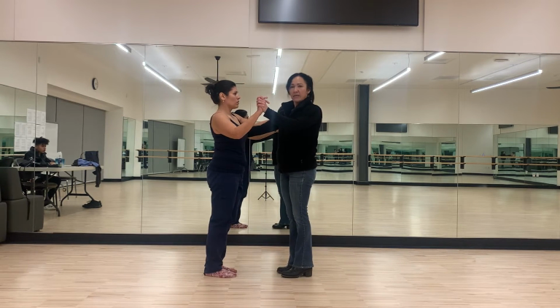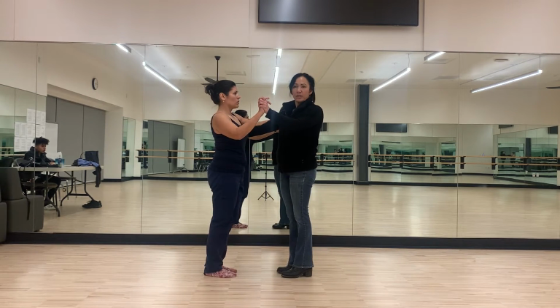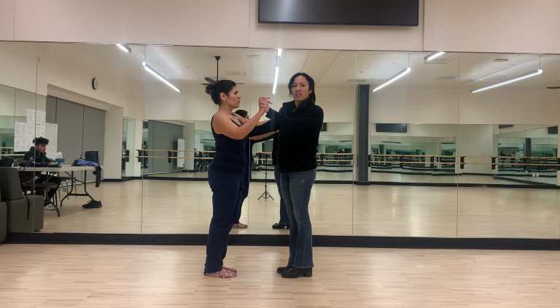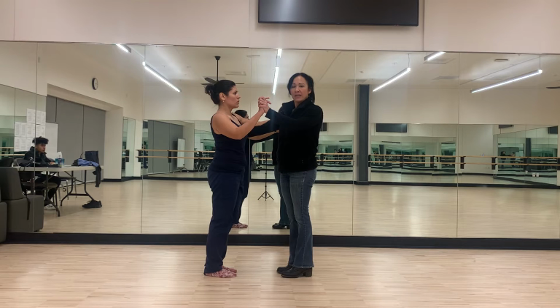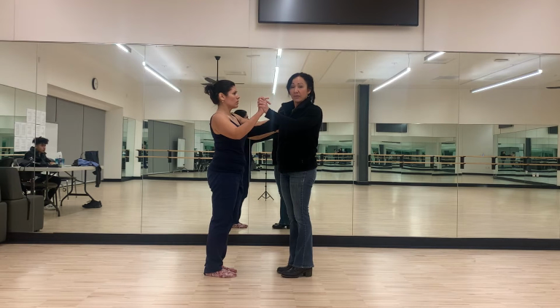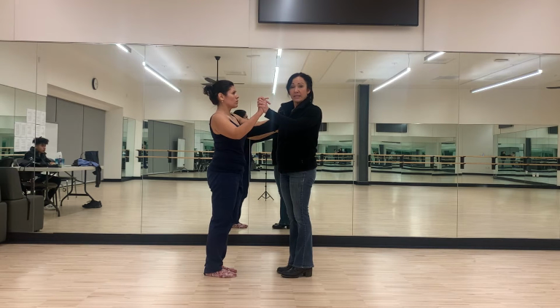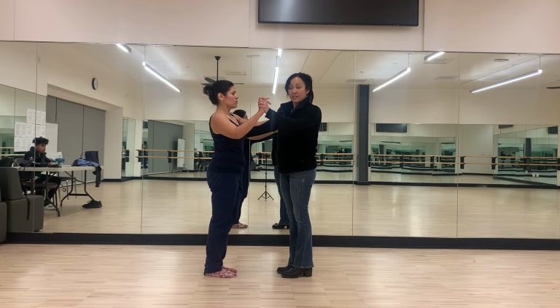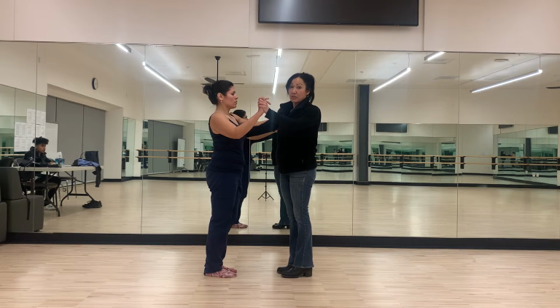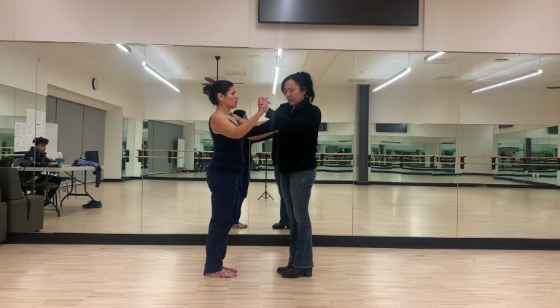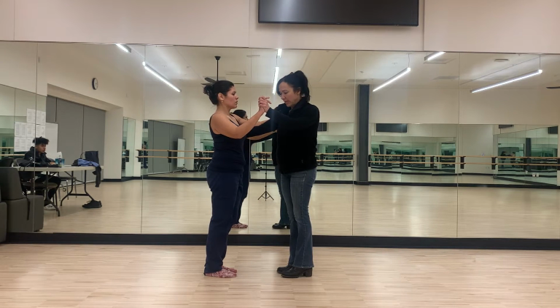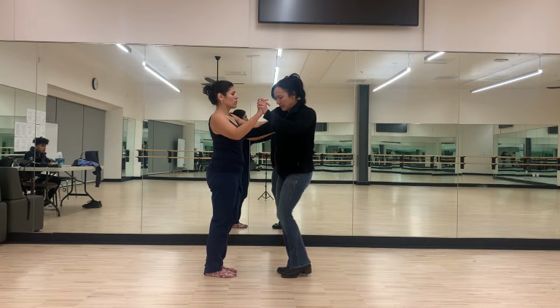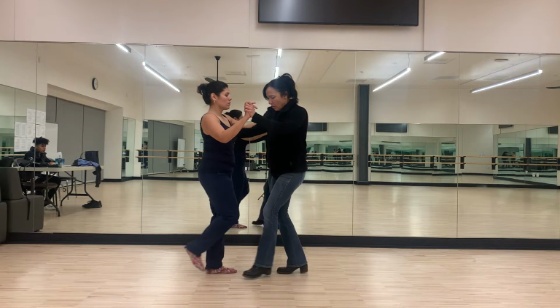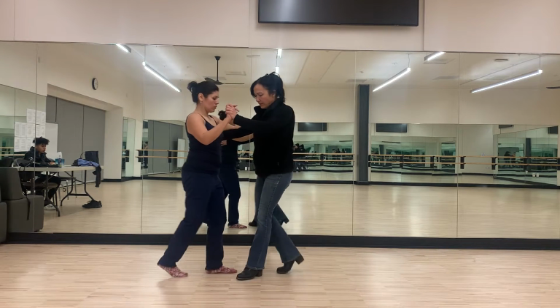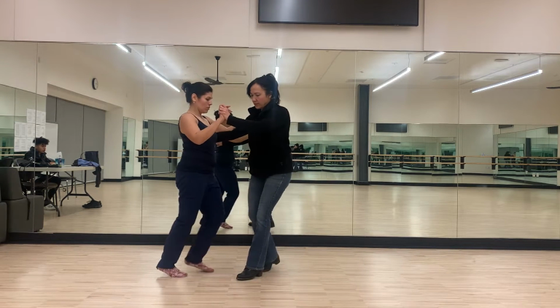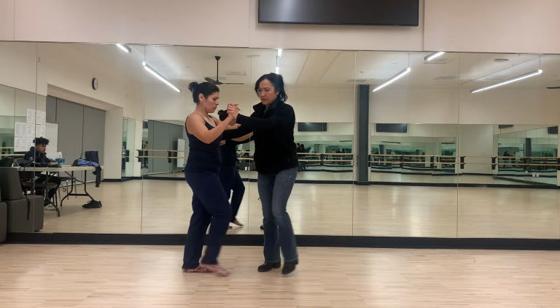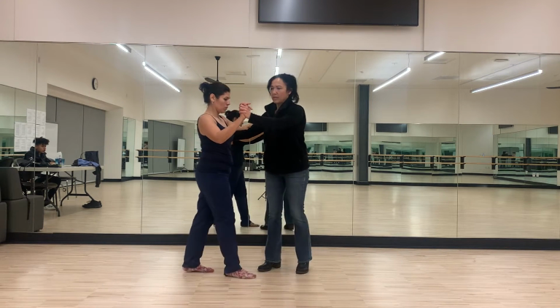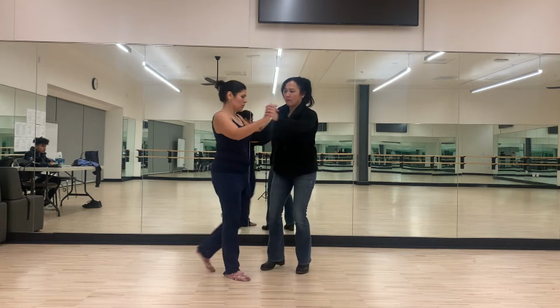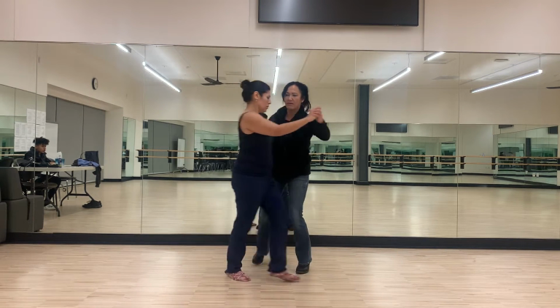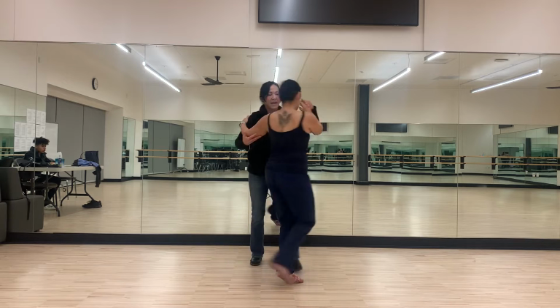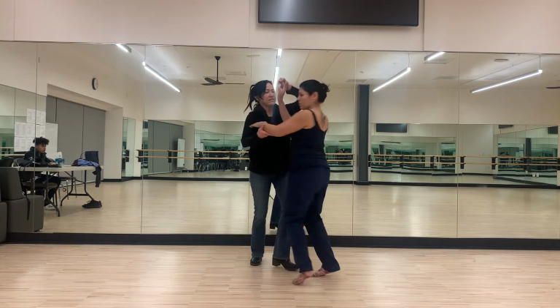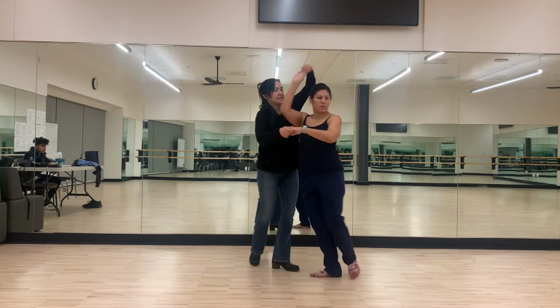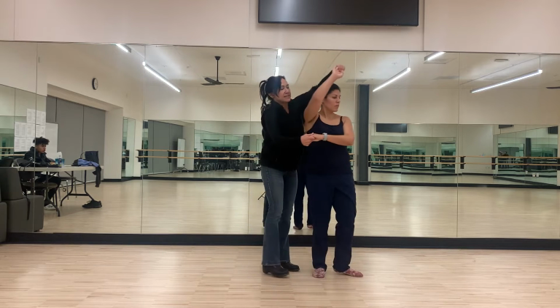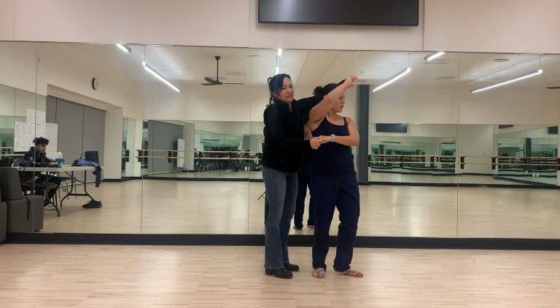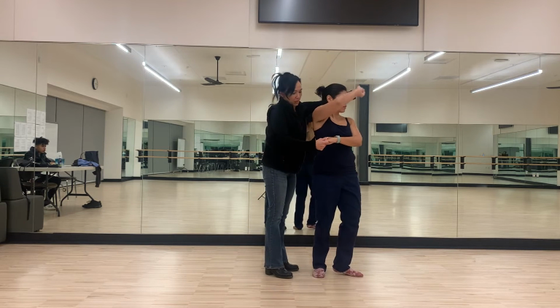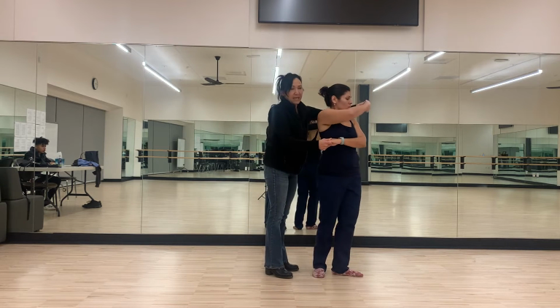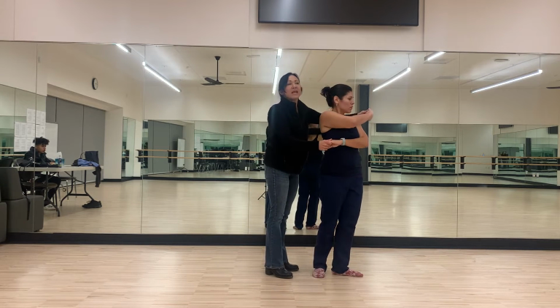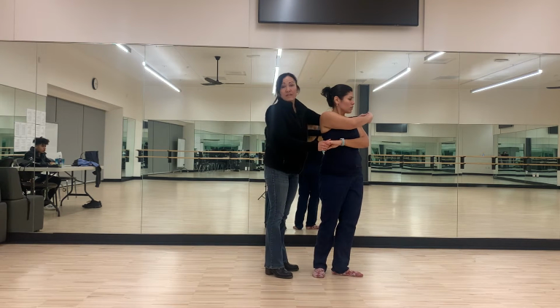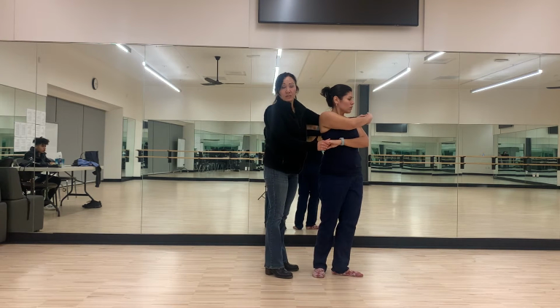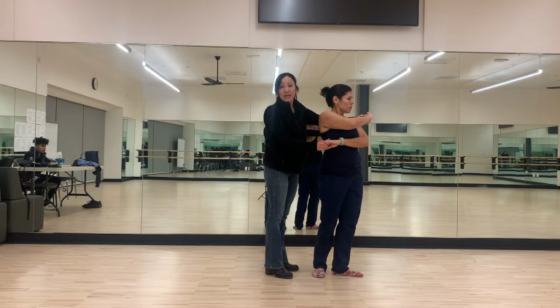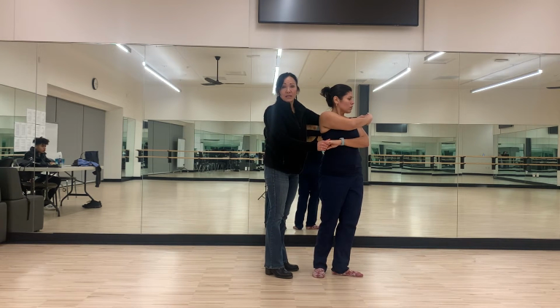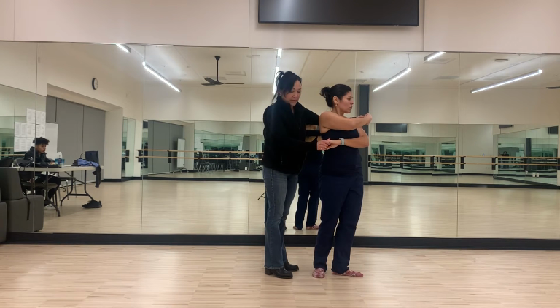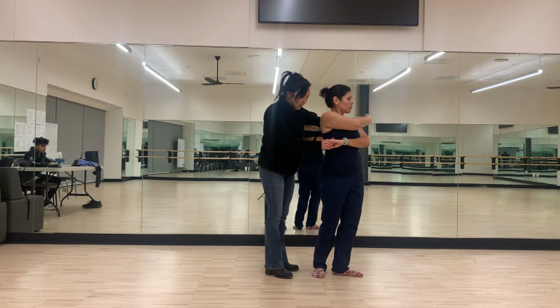Then you're doing a cross-body lead with an inside turn, which you're going to catch the hand. 1, 2, 3, hold 4, 5, 6, 7, hold 8.